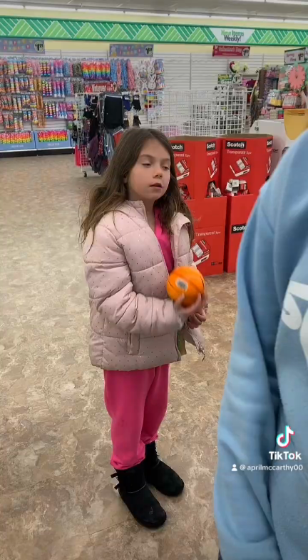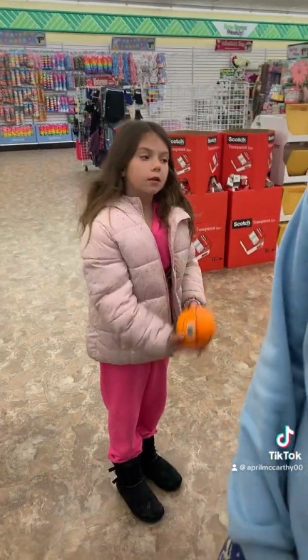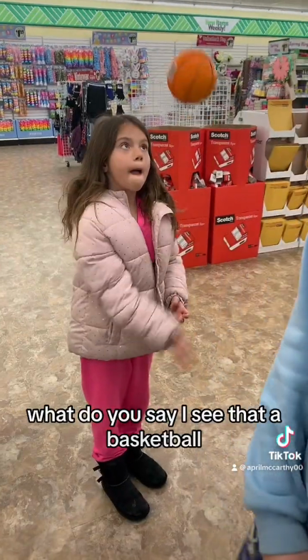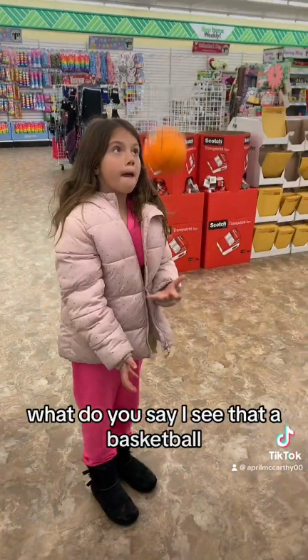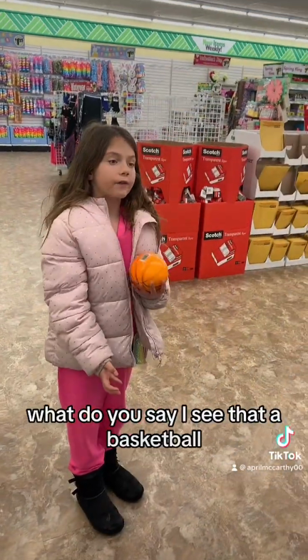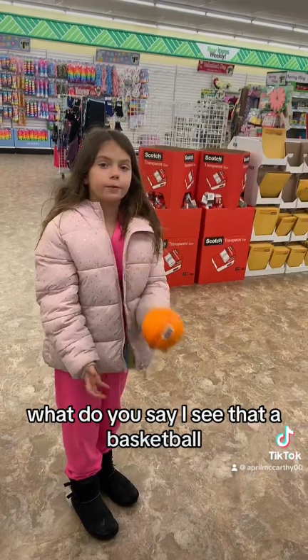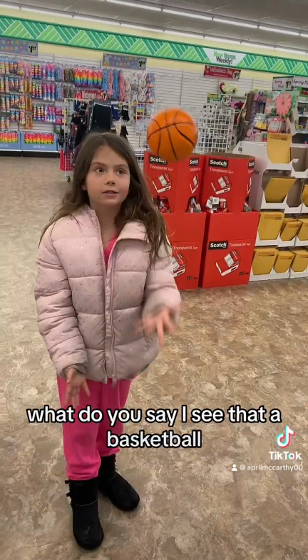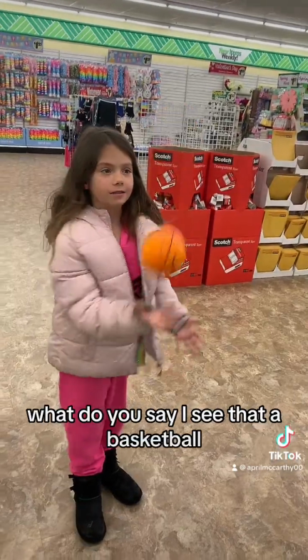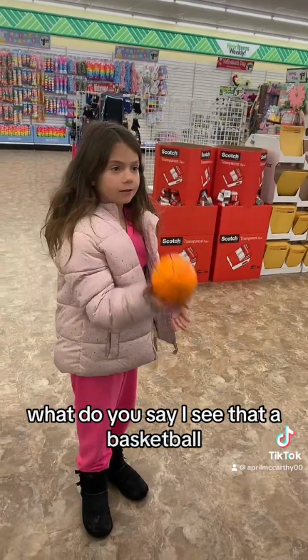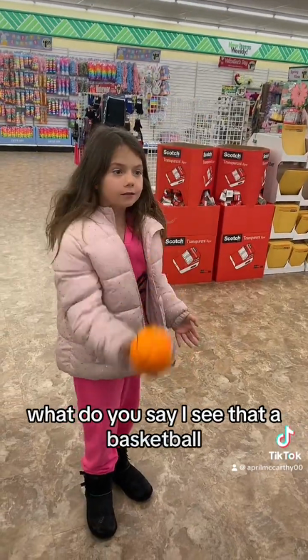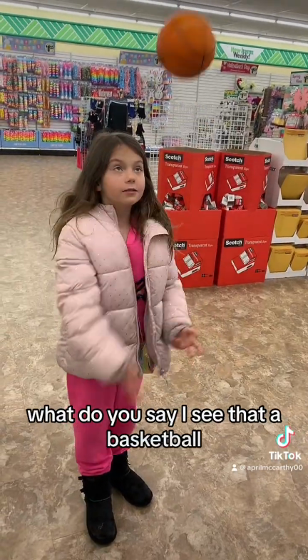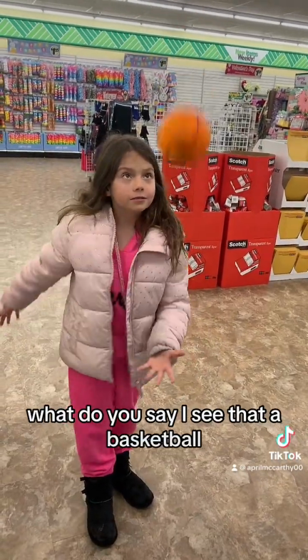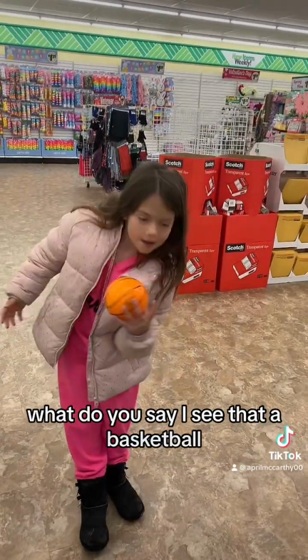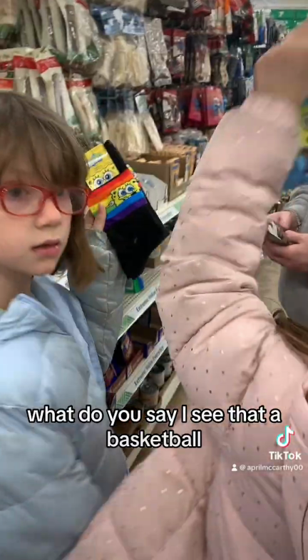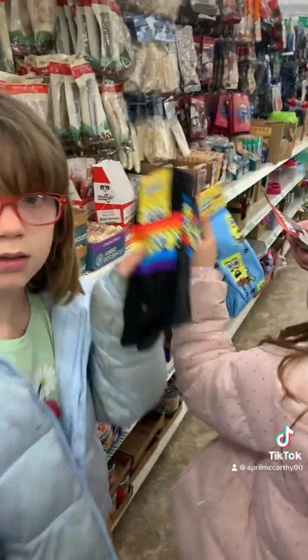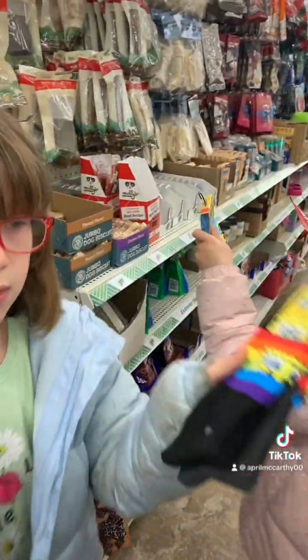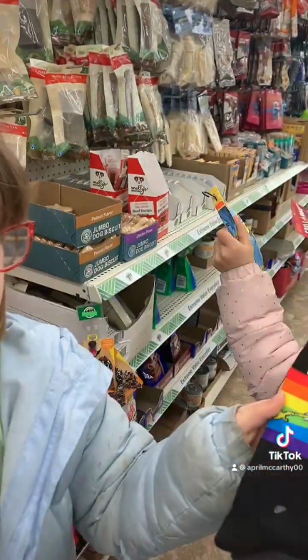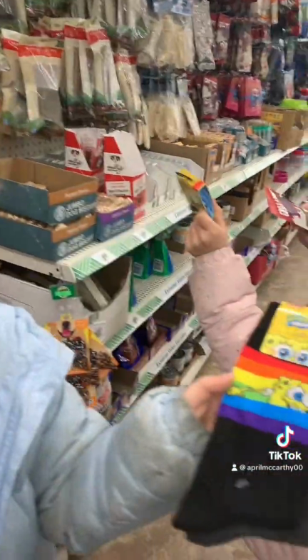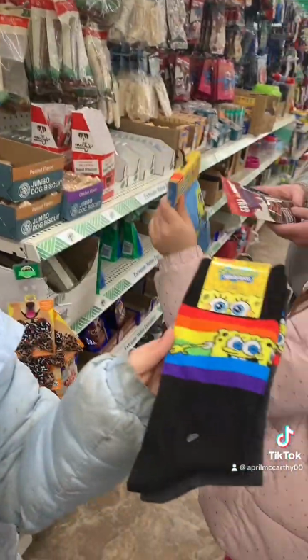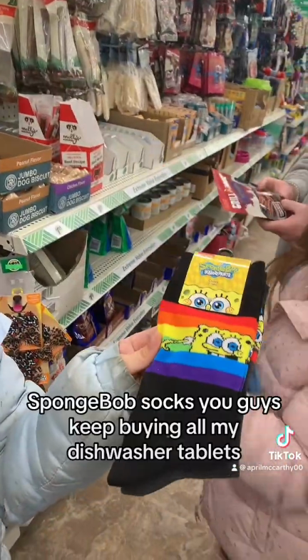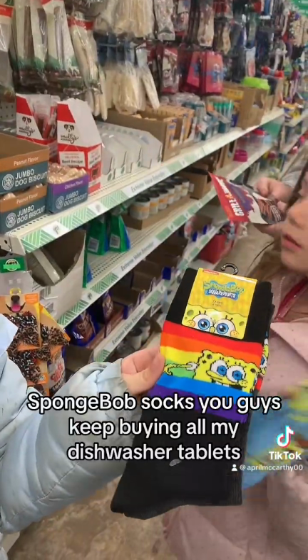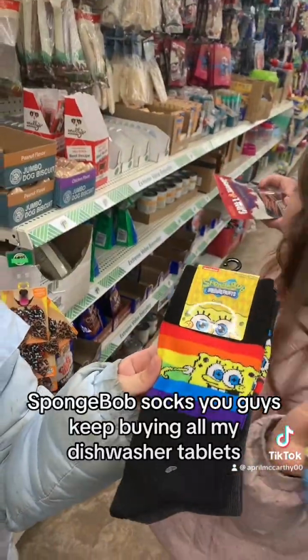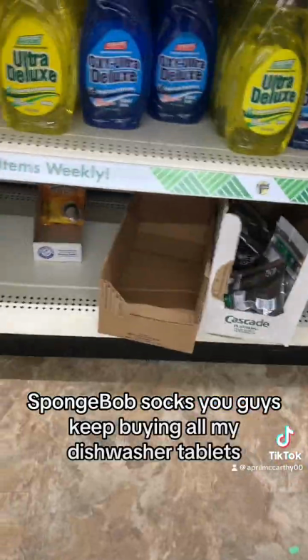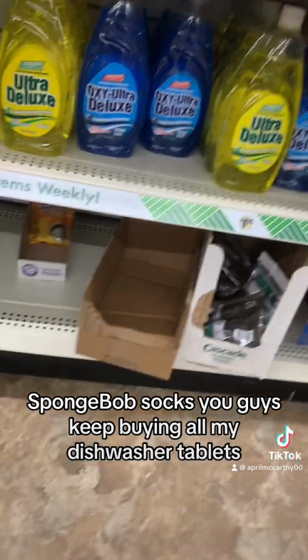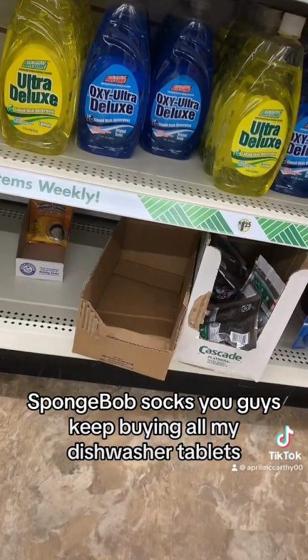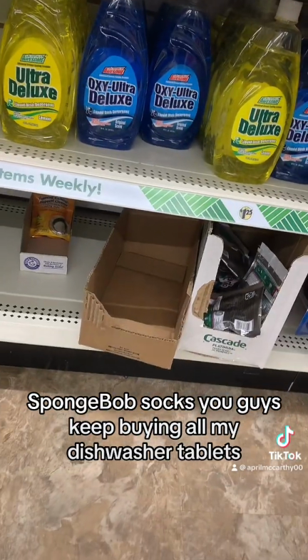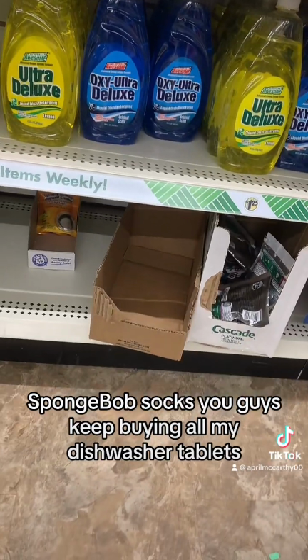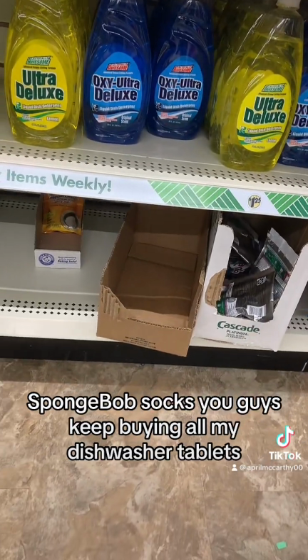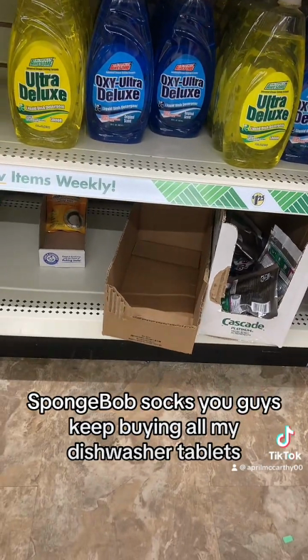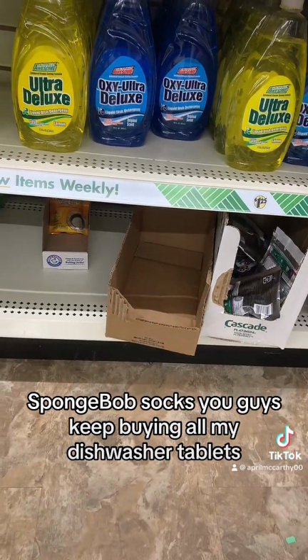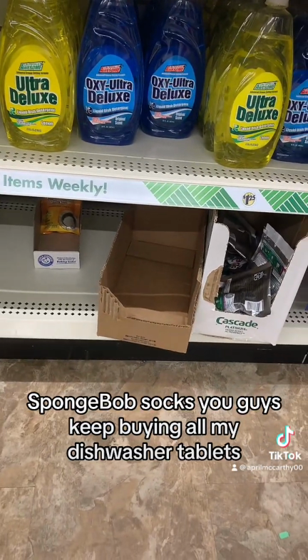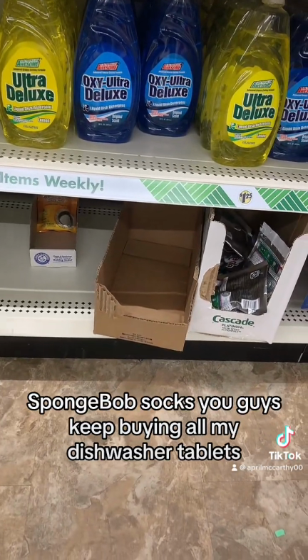I see that — a basketball. Spongebob socks! You guys keep buying all my dishwasher tablets.